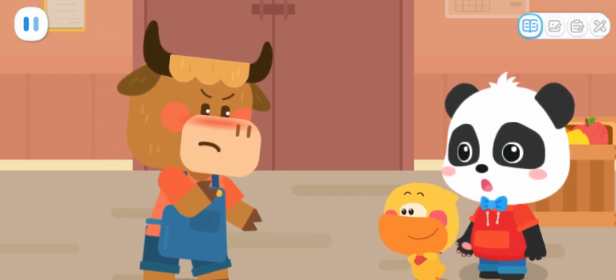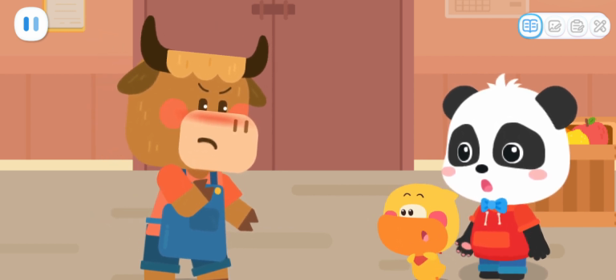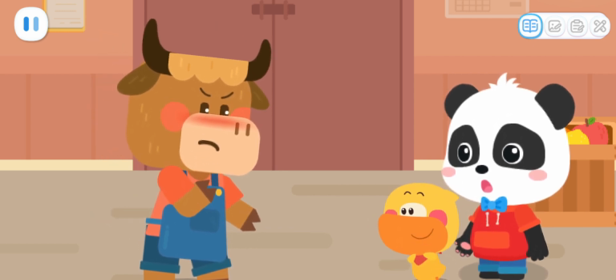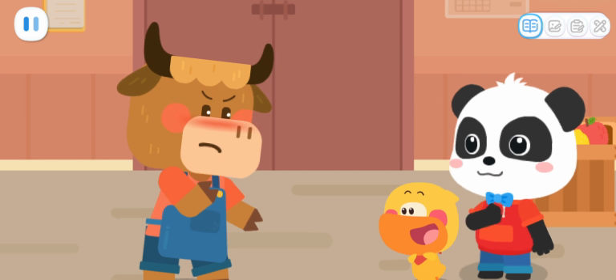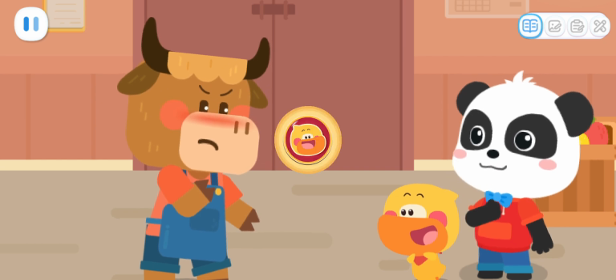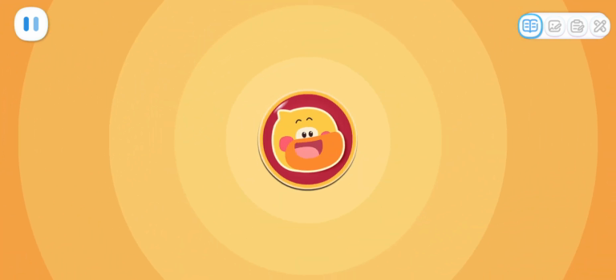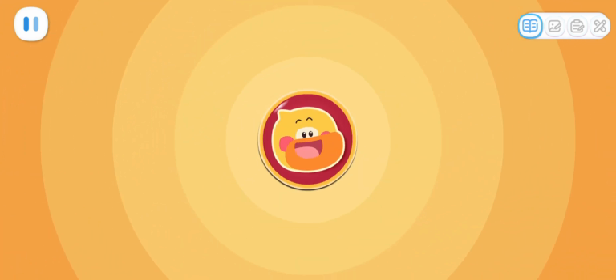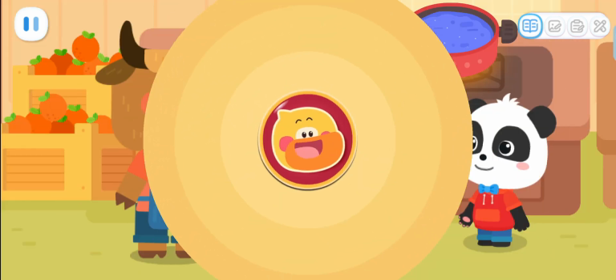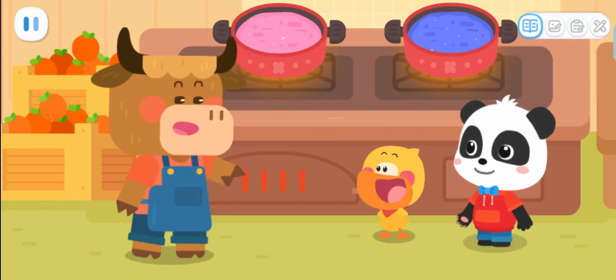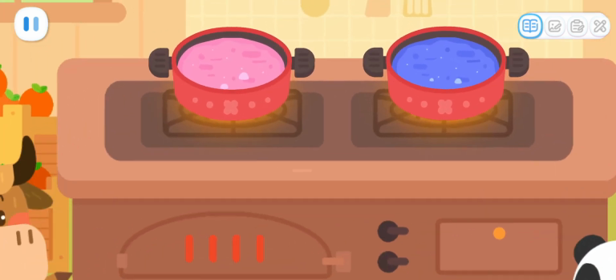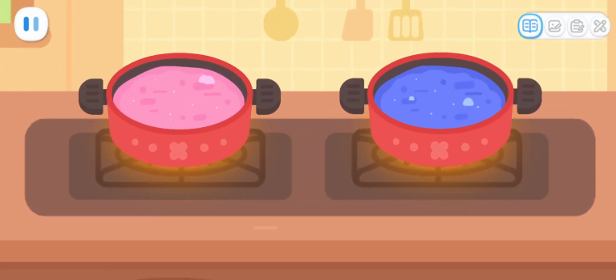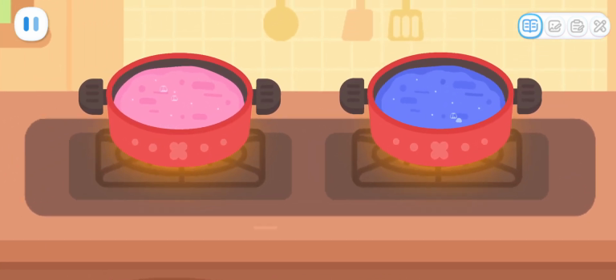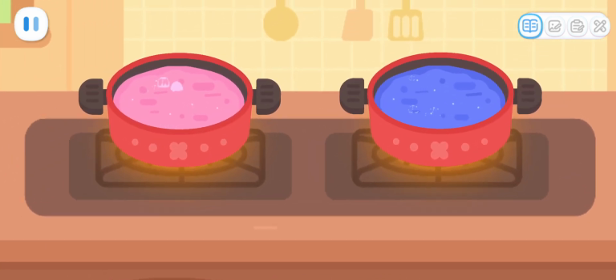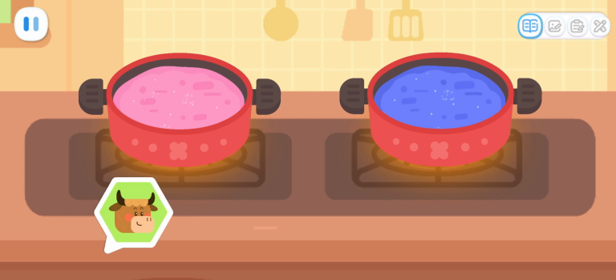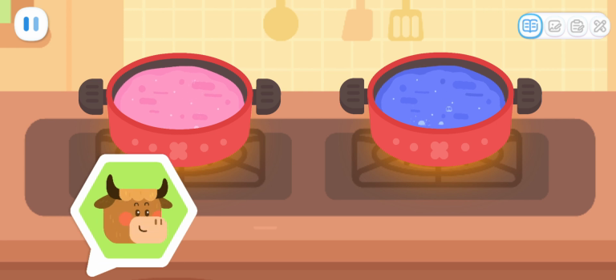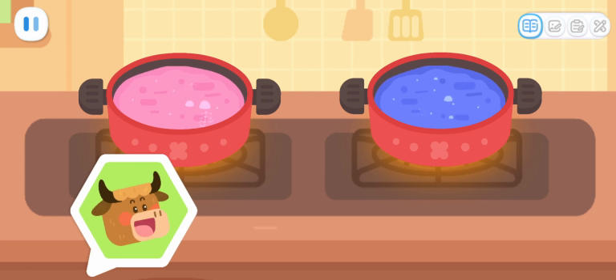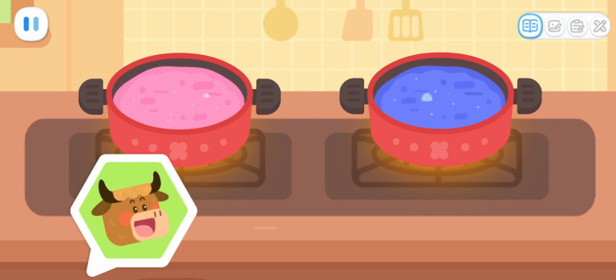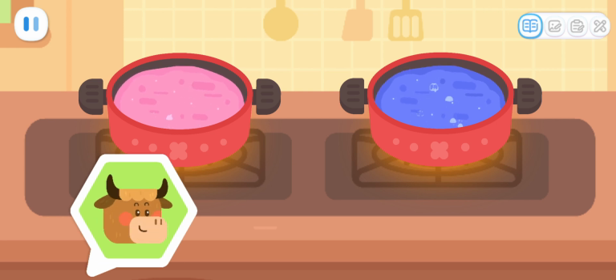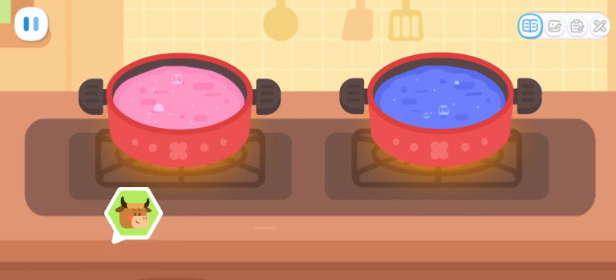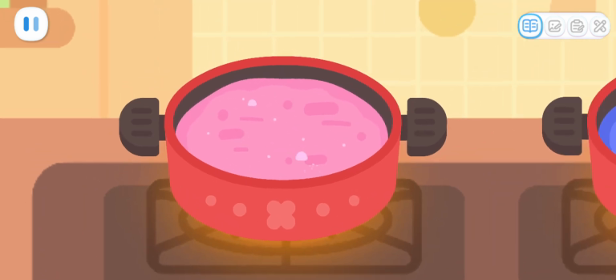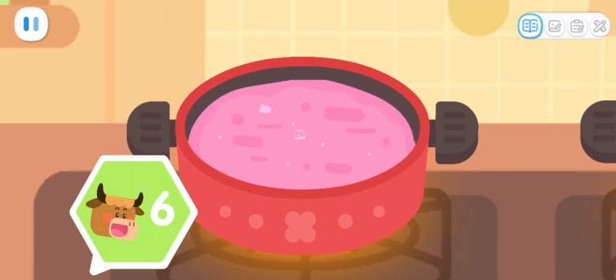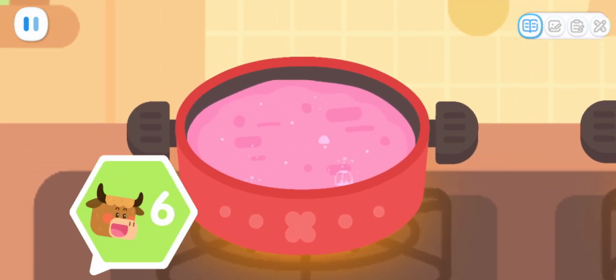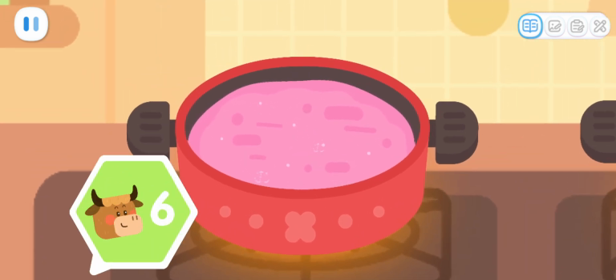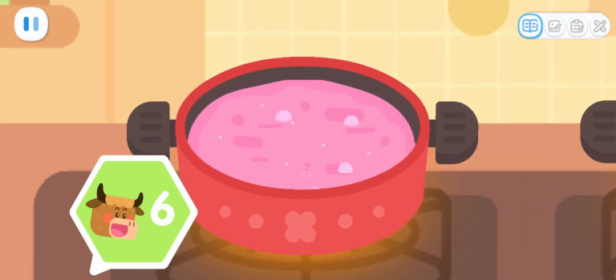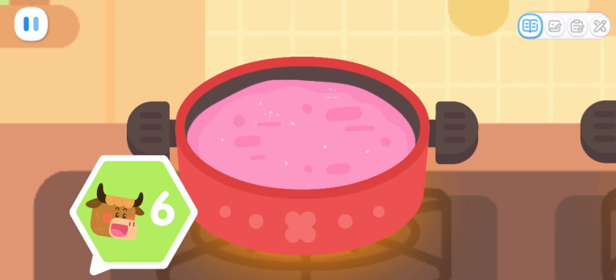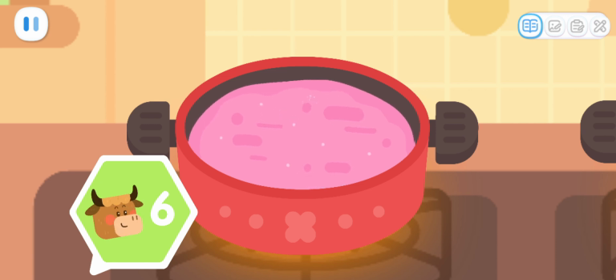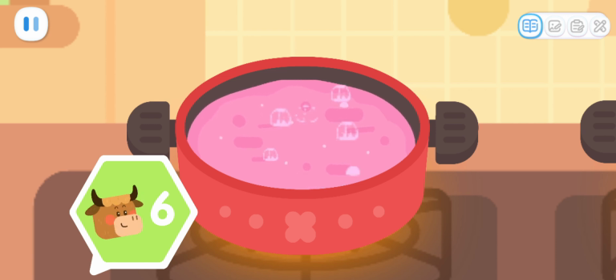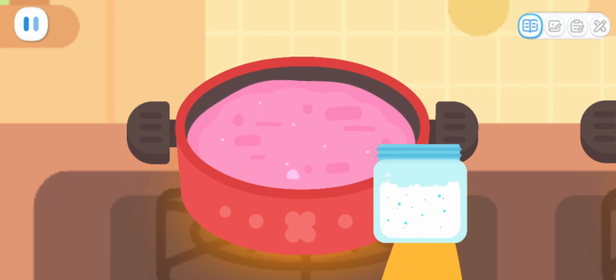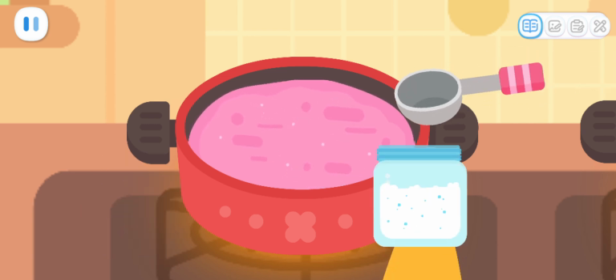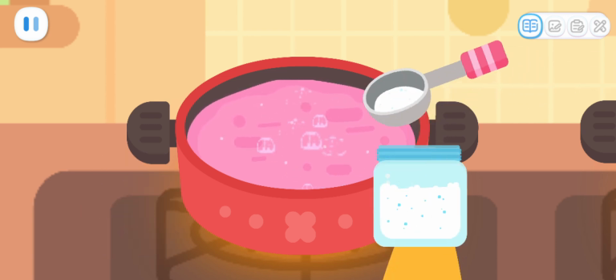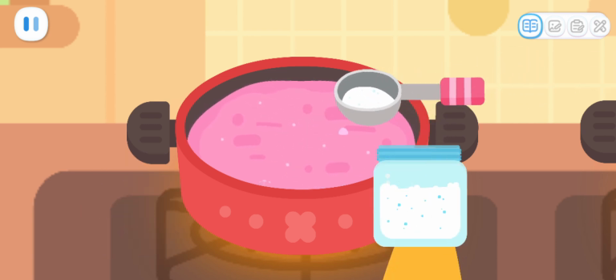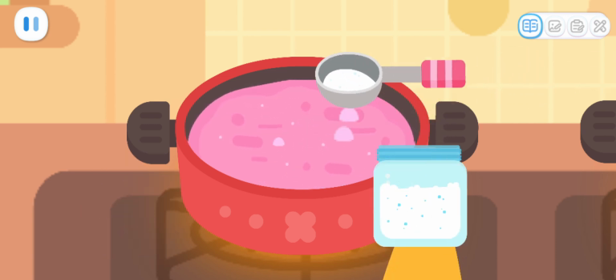I need to hurry up and make some! Let me help you! Here is the jam that is being boiled — just add some sugar and it will be ready! For a pot of strawberry jam, it needs six spoons of sugar. Let's add some sugar together!